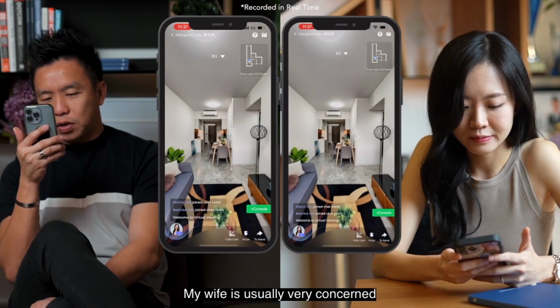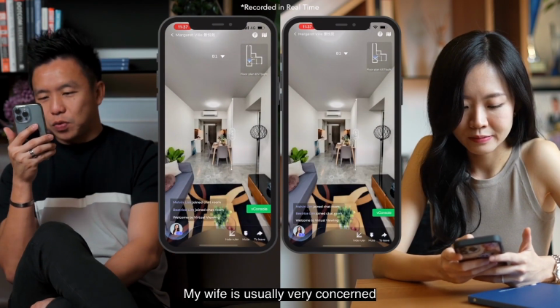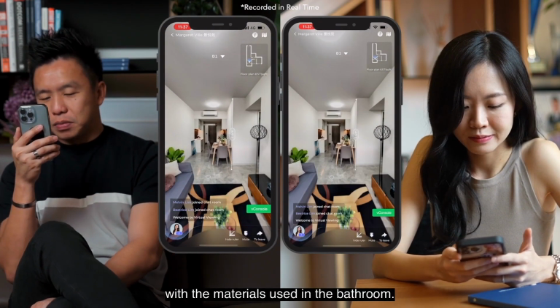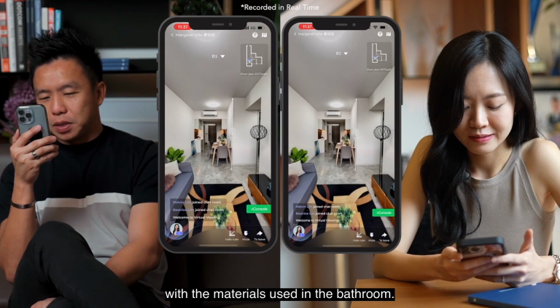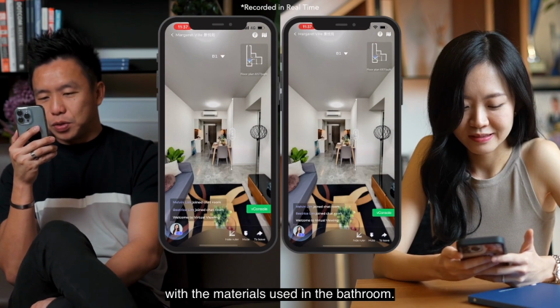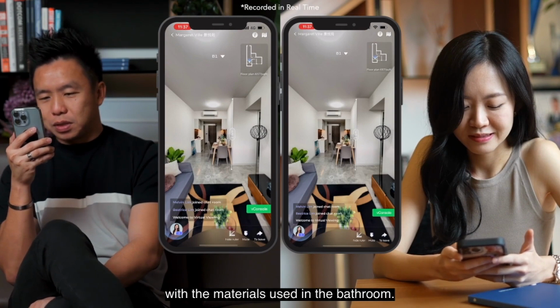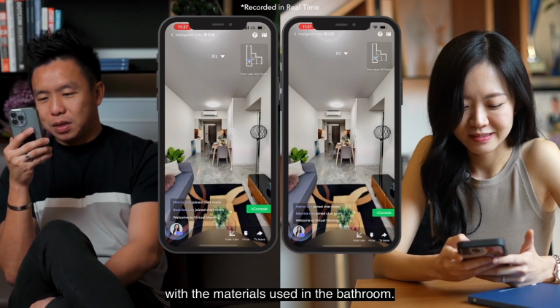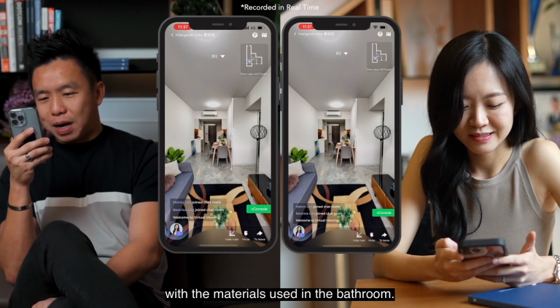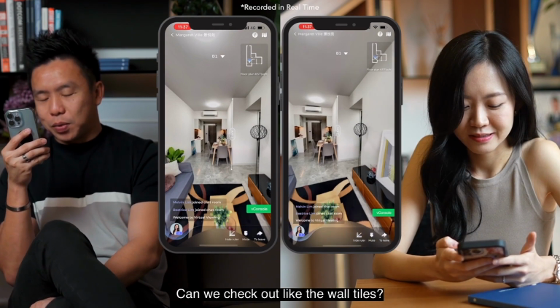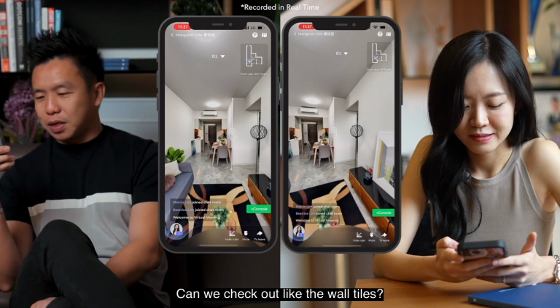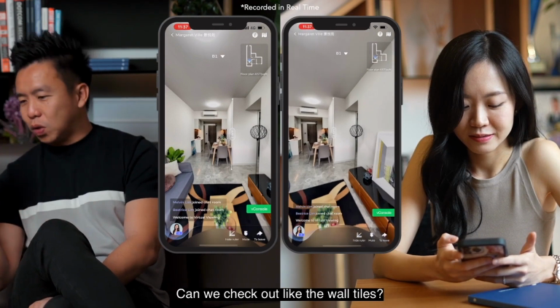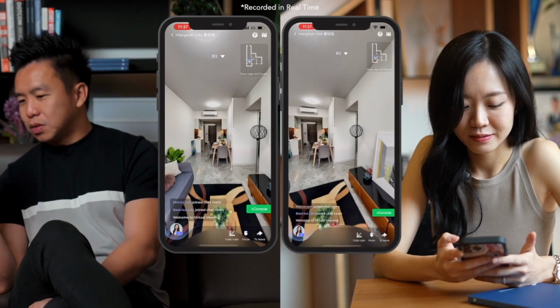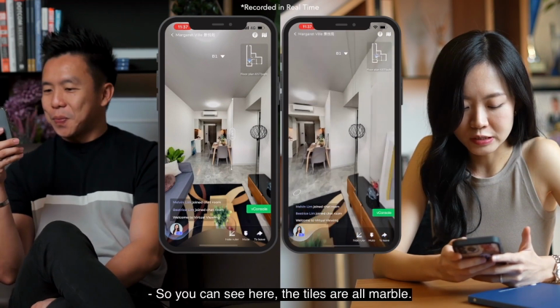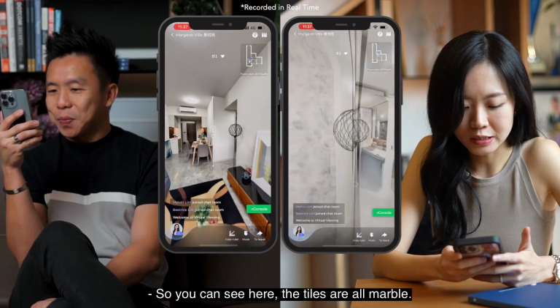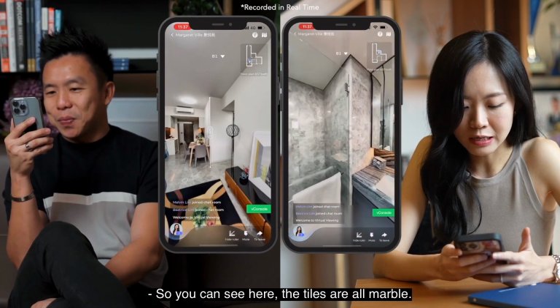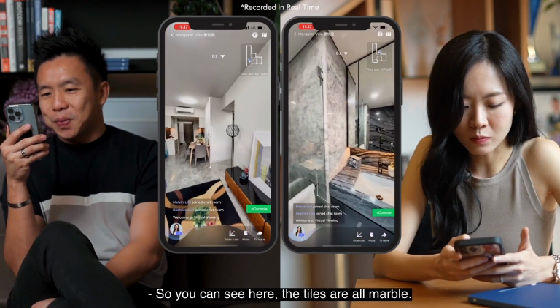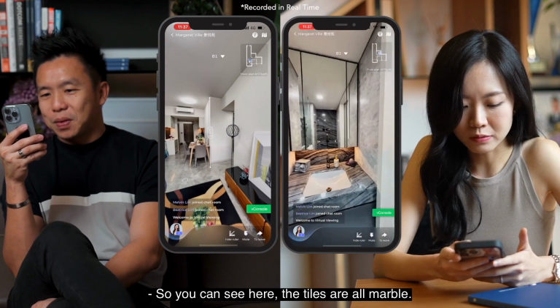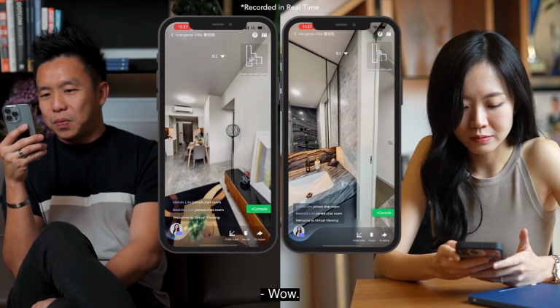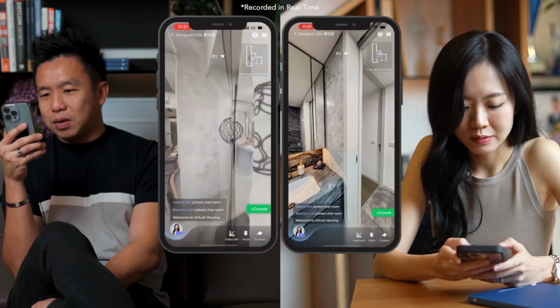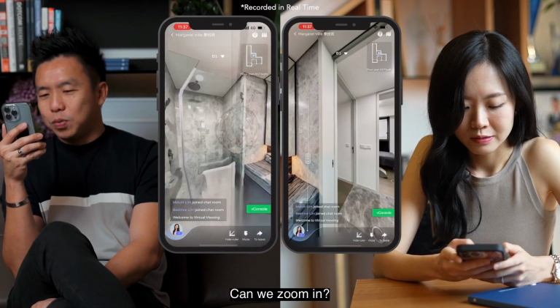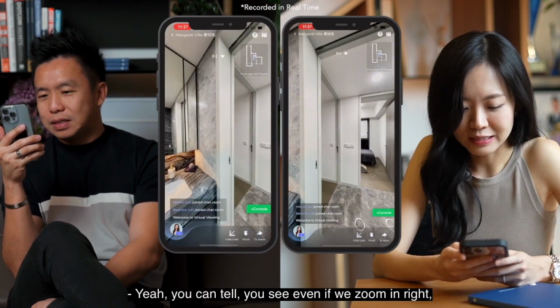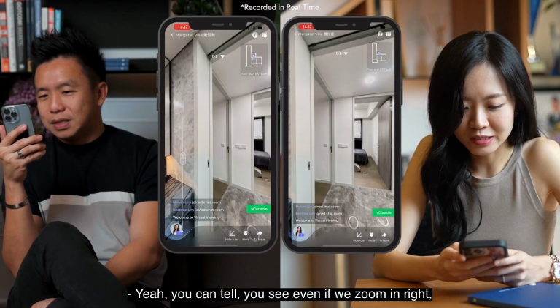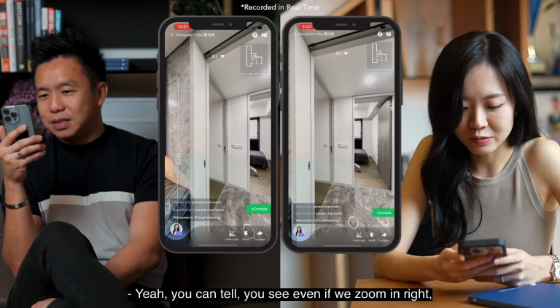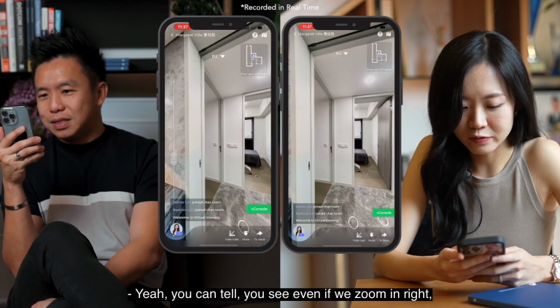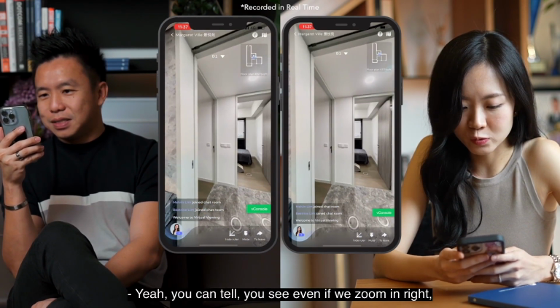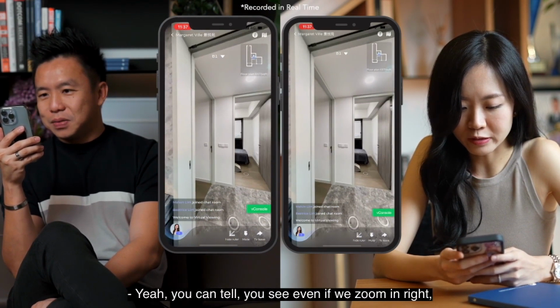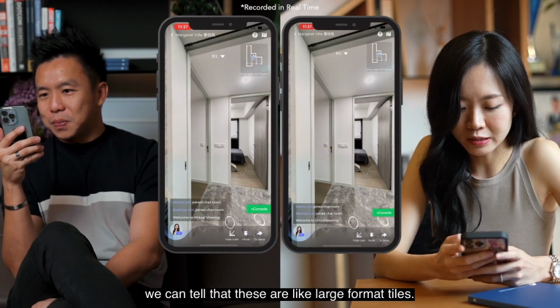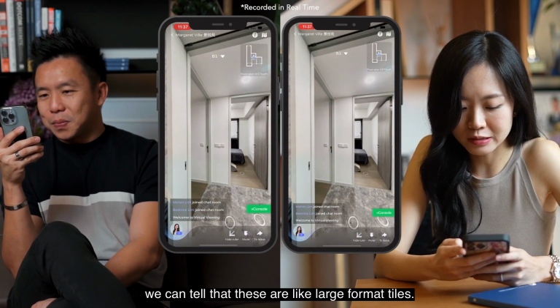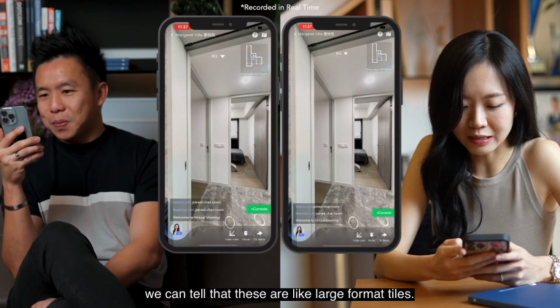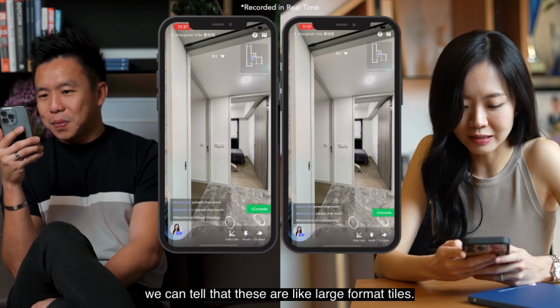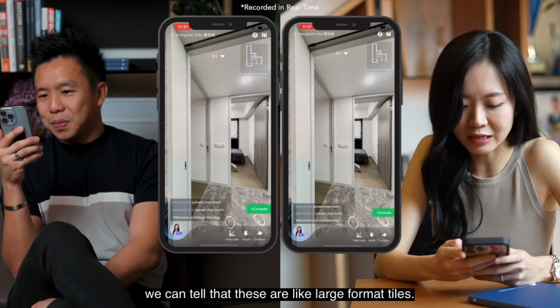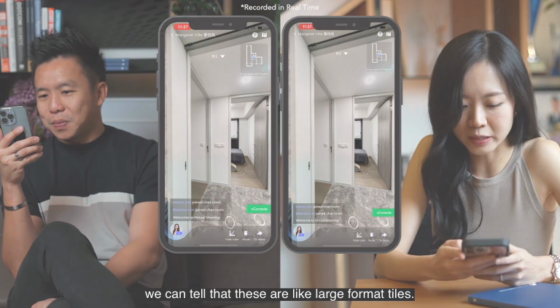My wife is usually very concerned with the materials used in the bathroom. Can we check out the wall tiles? You can see here the tiles are all marble. Can we zoom in? Yes — even when we zoom in, you can tell these are large format marble tiles.